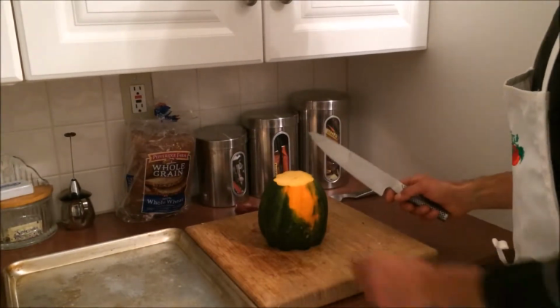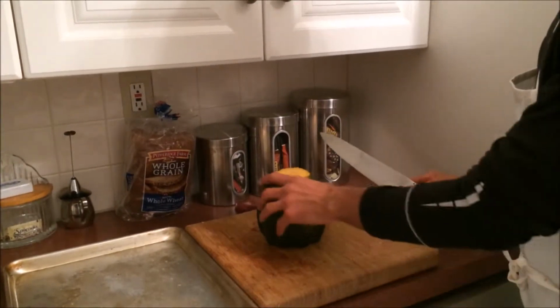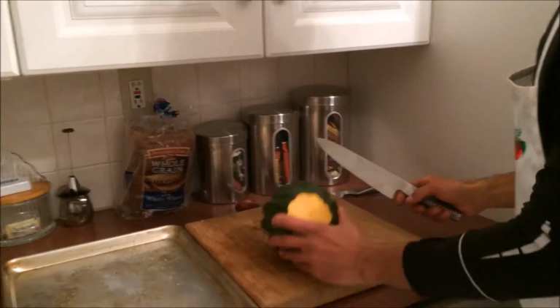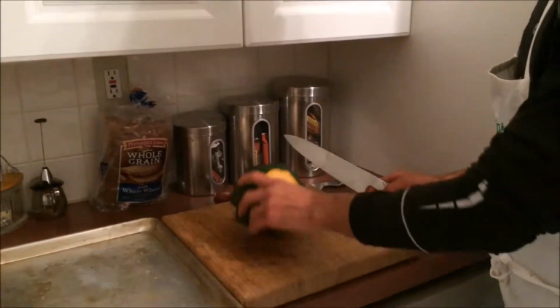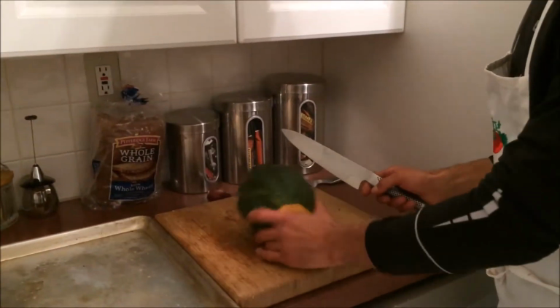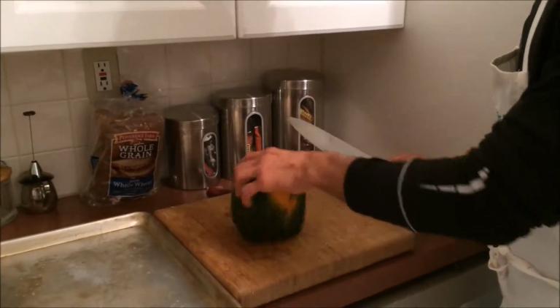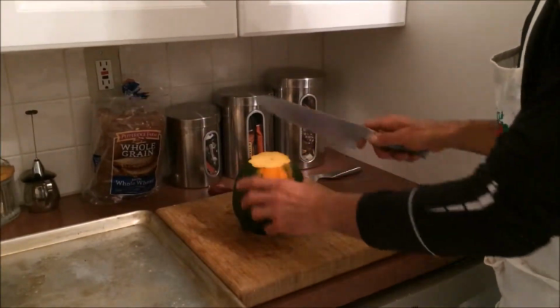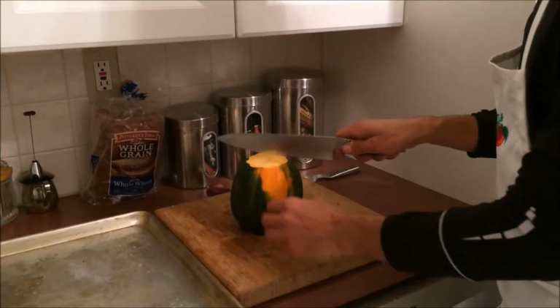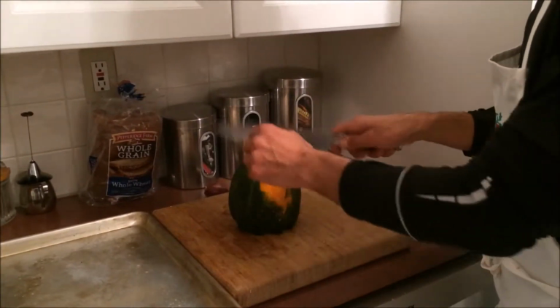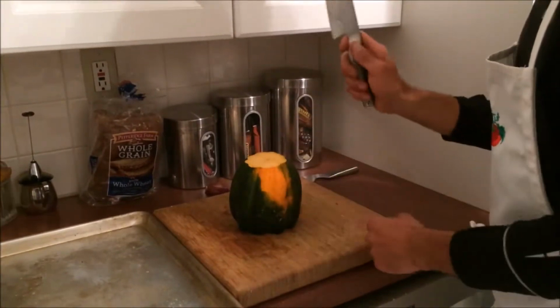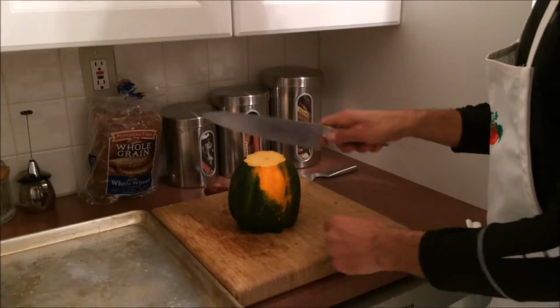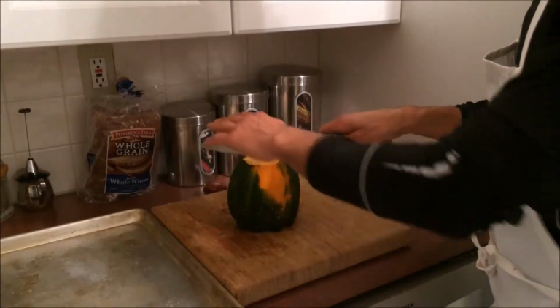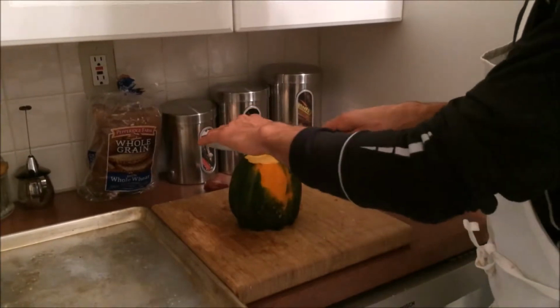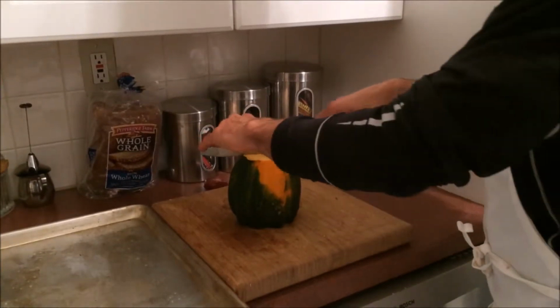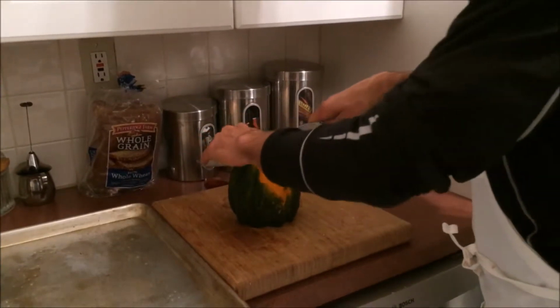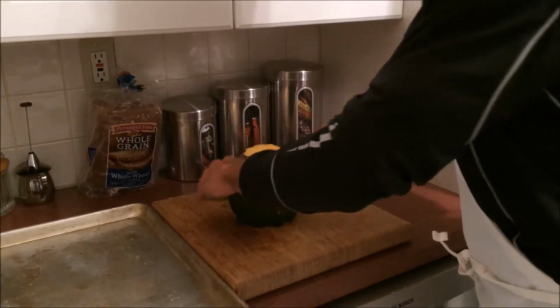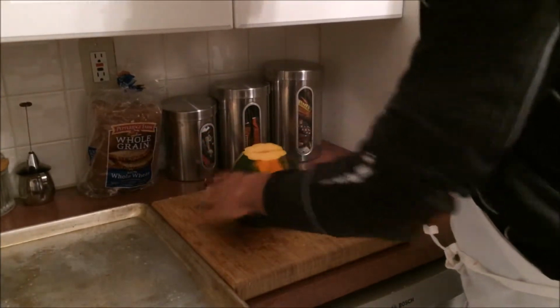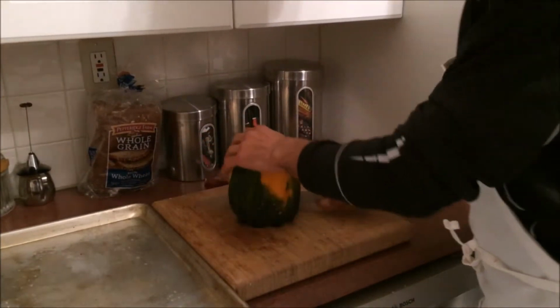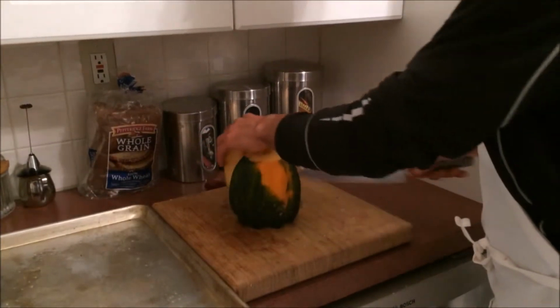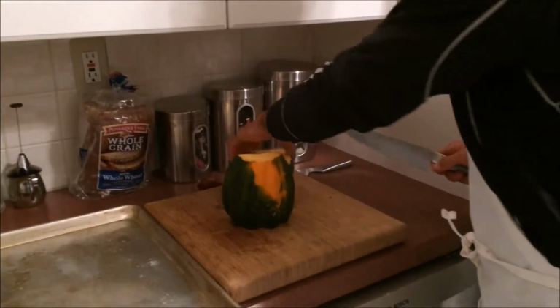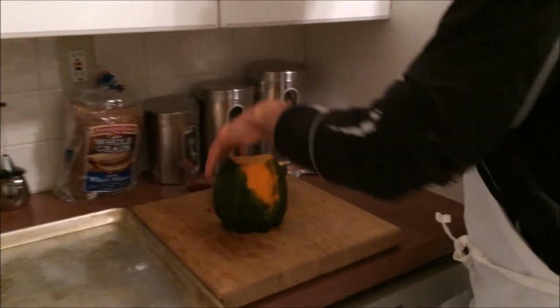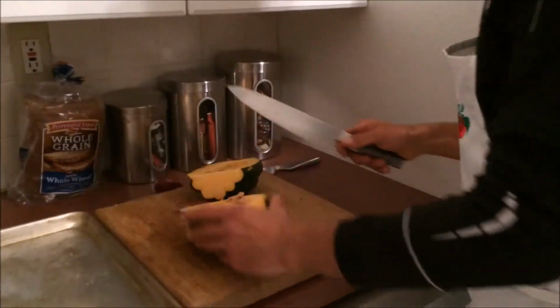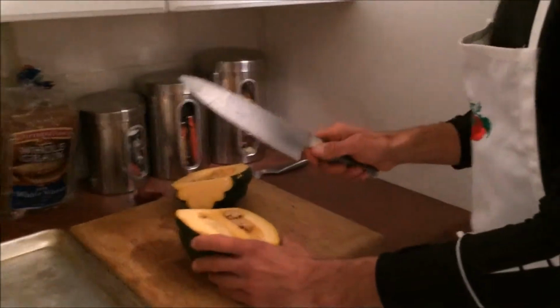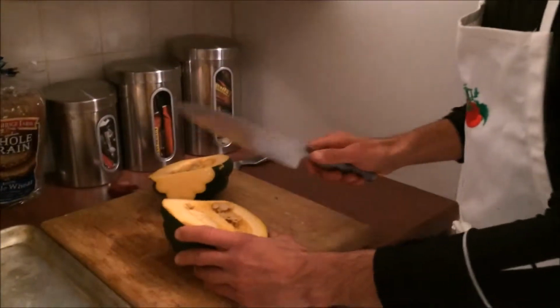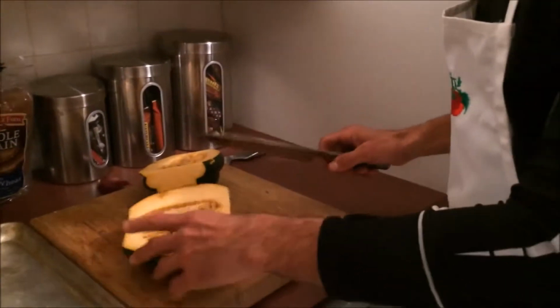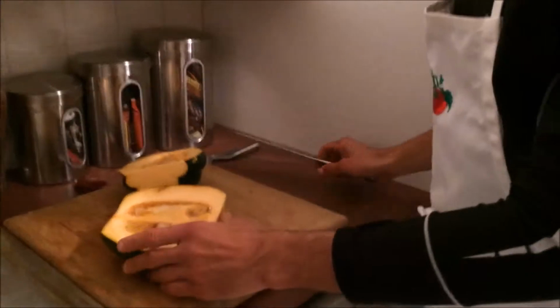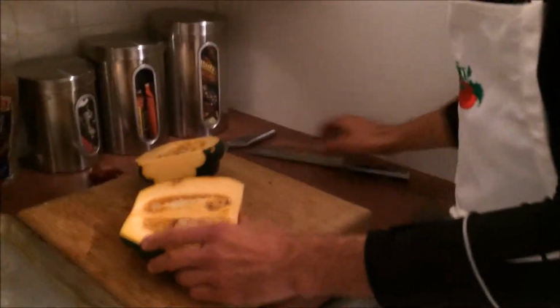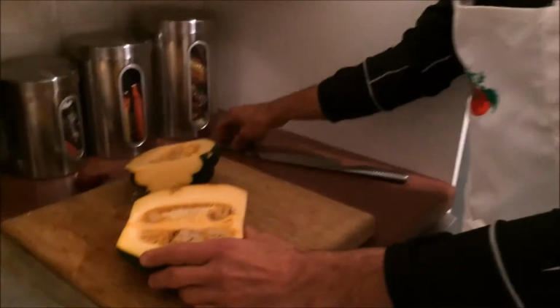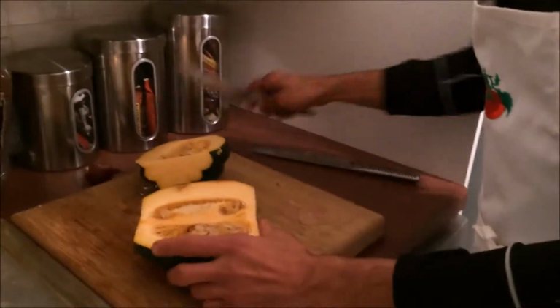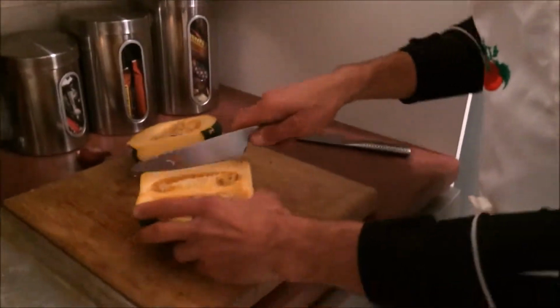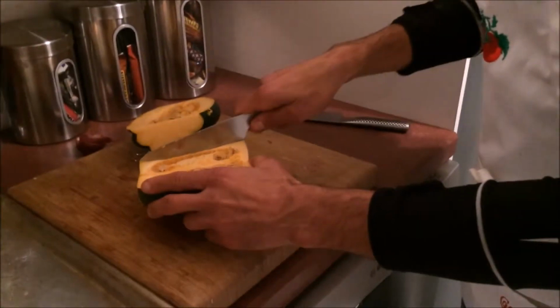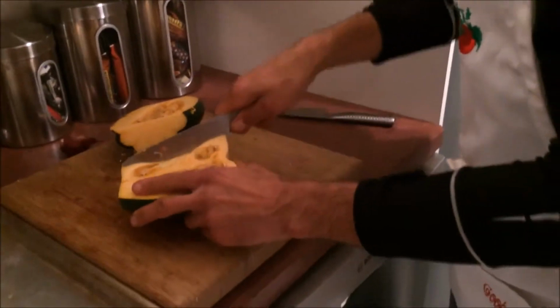It doesn't roll around — imagine trying to cut this rolling all over the board. A little dangerous with a sharp knife. Cut it in half, then you're going to scoop your seeds out. I find a smaller knife works well for that.